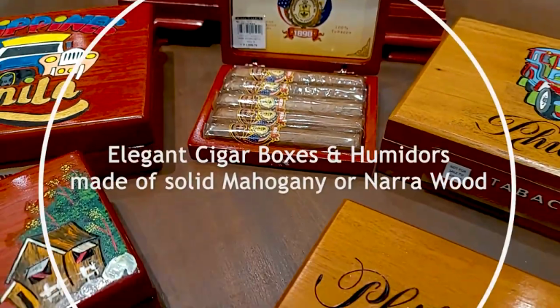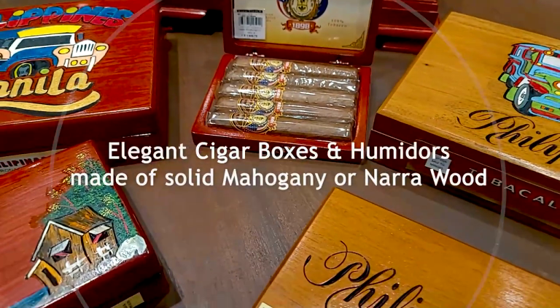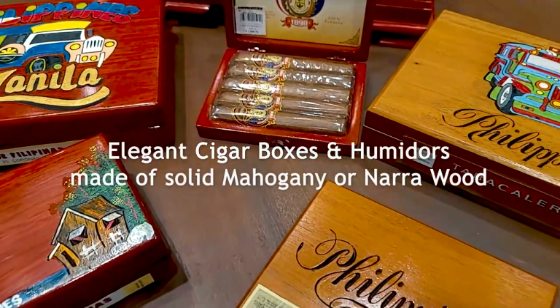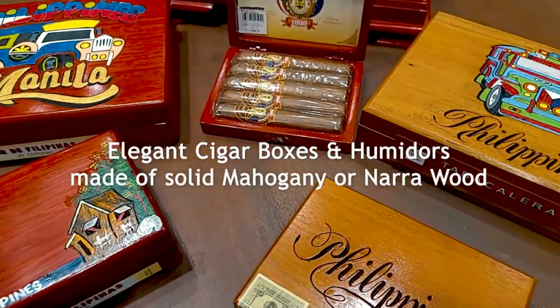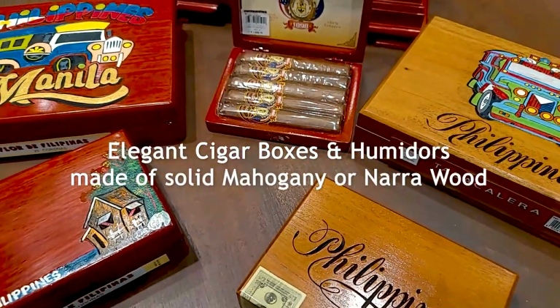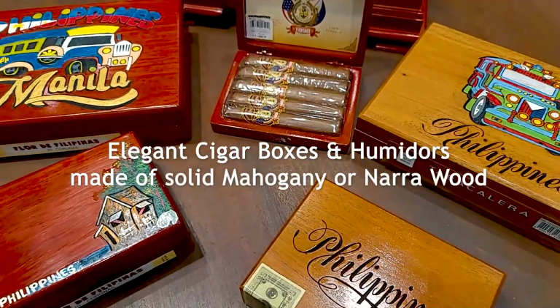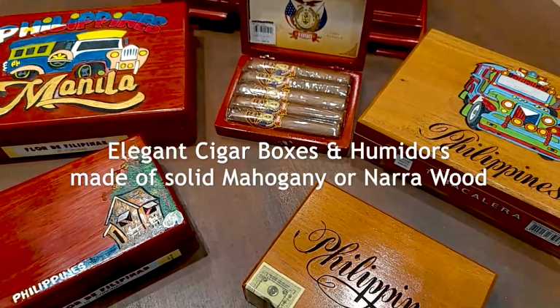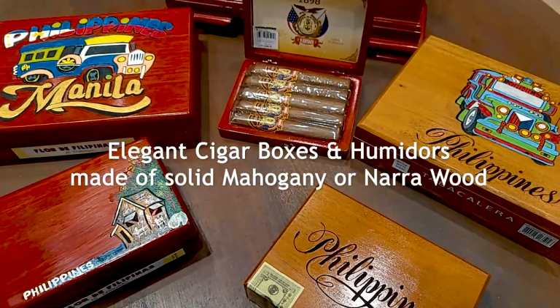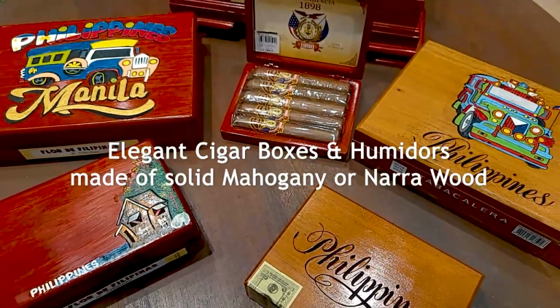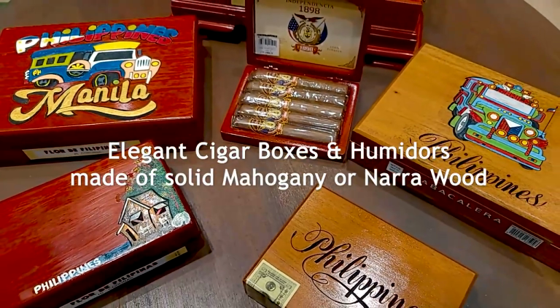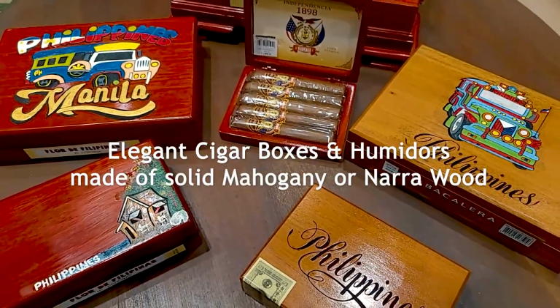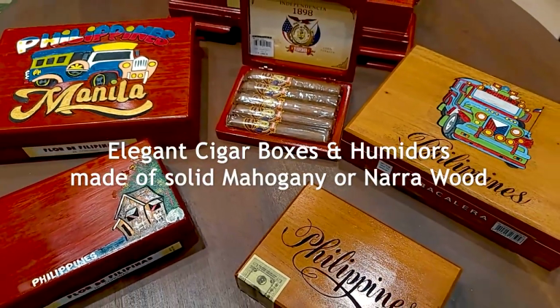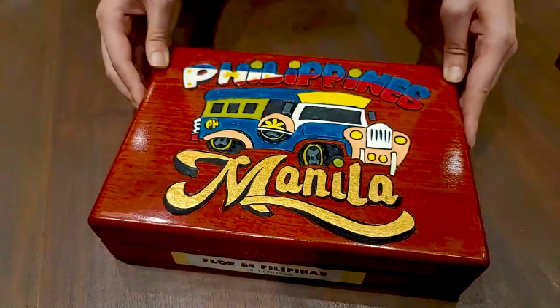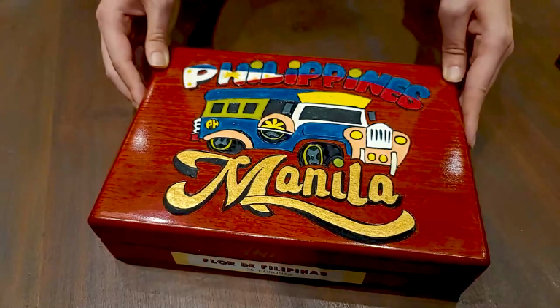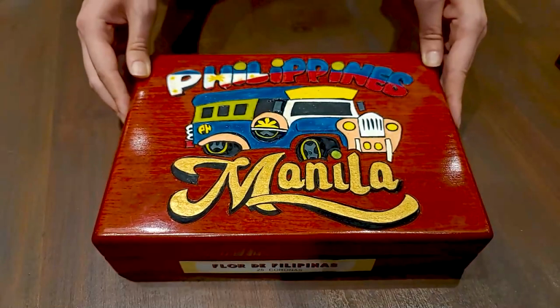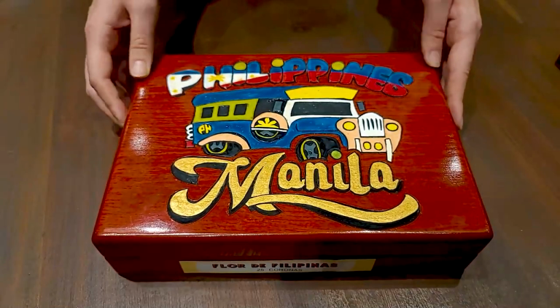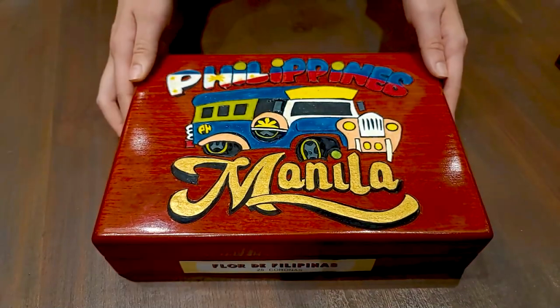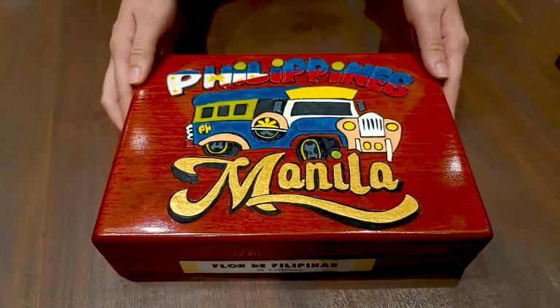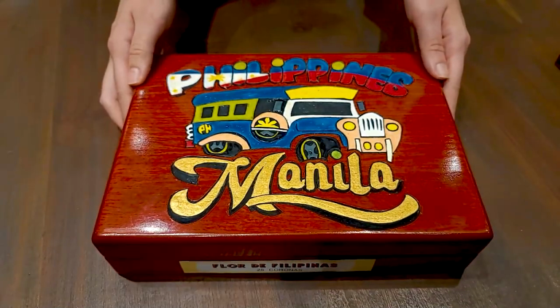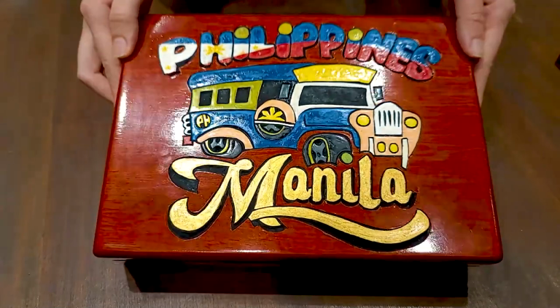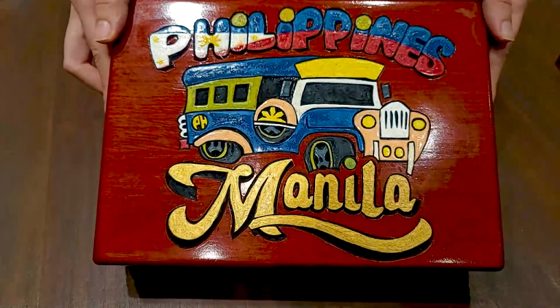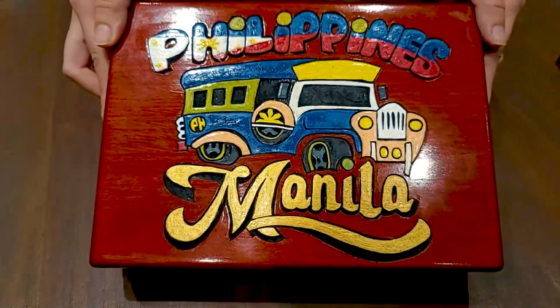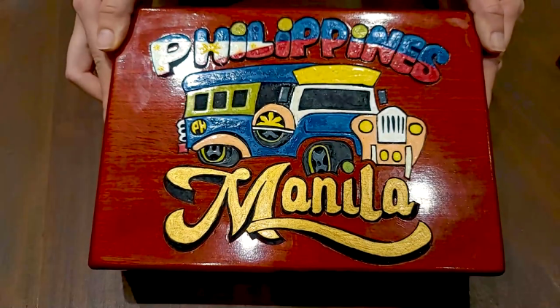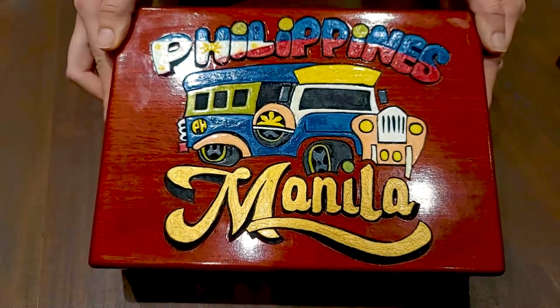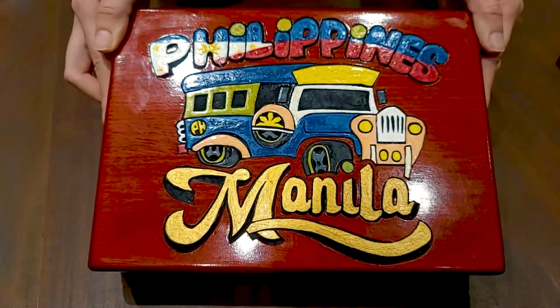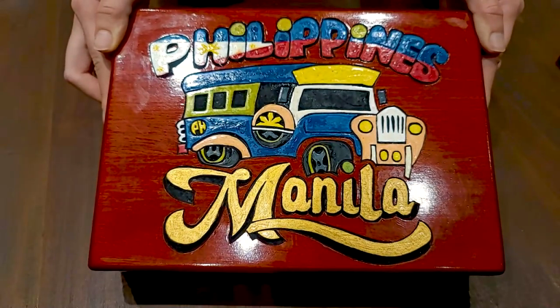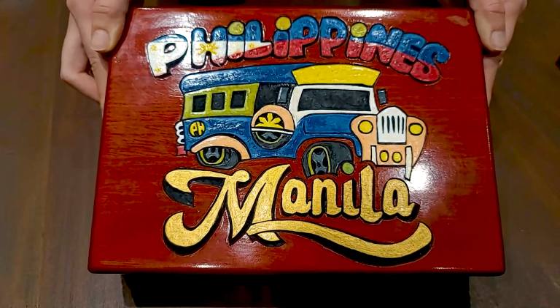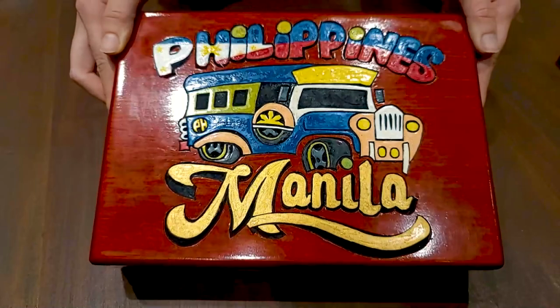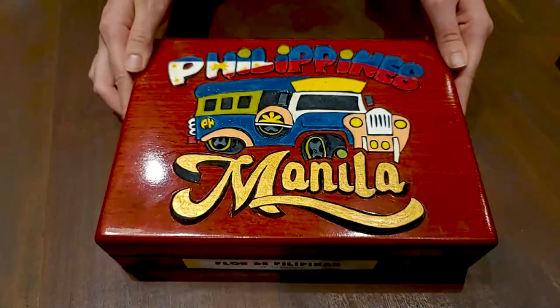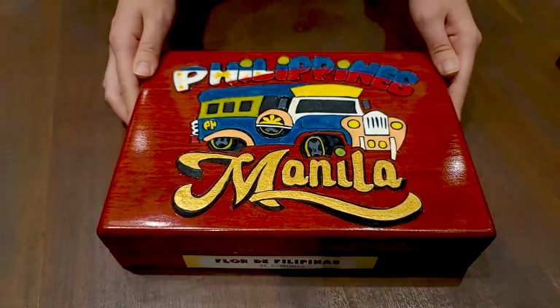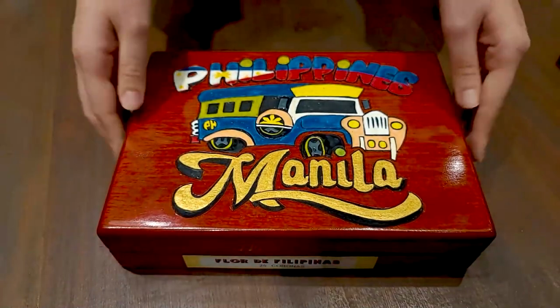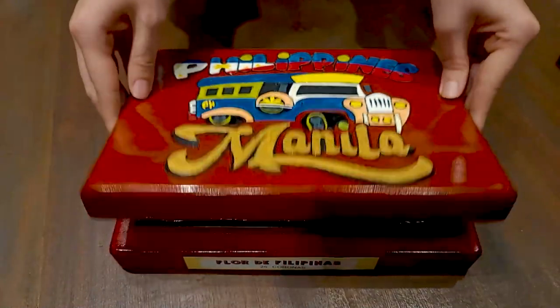Tabakeria offers hand-rolled cigars and wooden boxes that can be personalized in two ways. The first is hand painting. The artist can do names, company logos, or special messages and even paint designs like the iconic Jeepney.